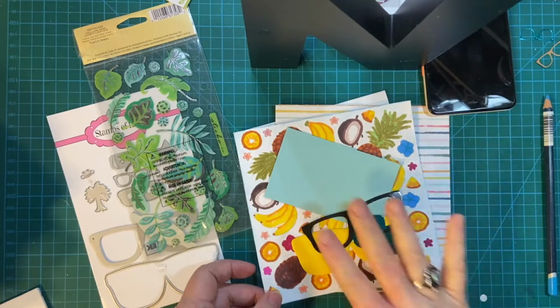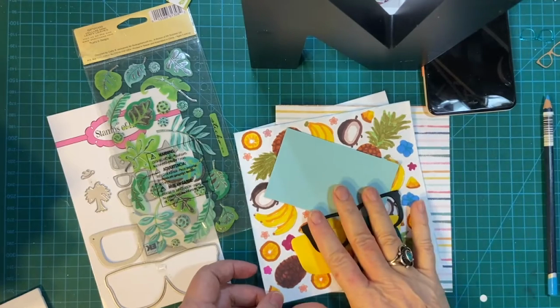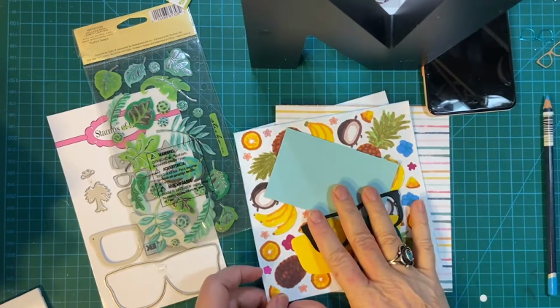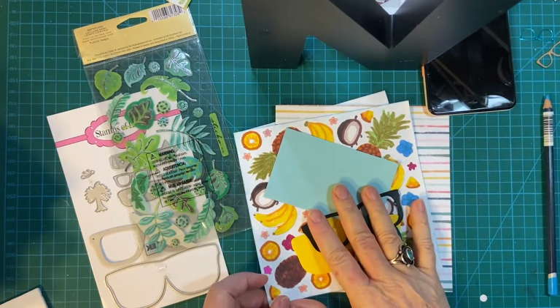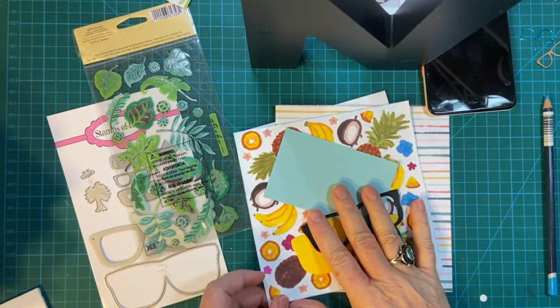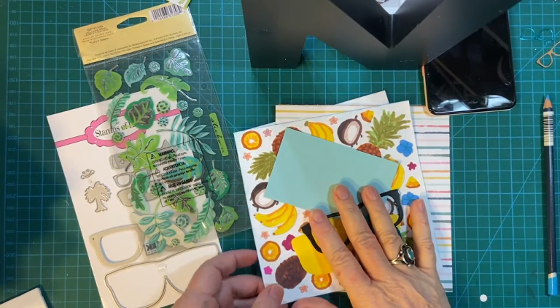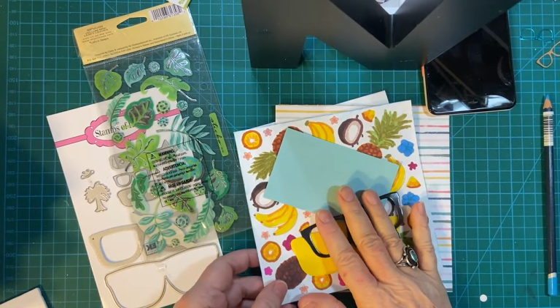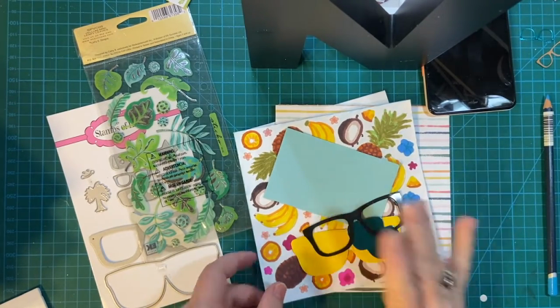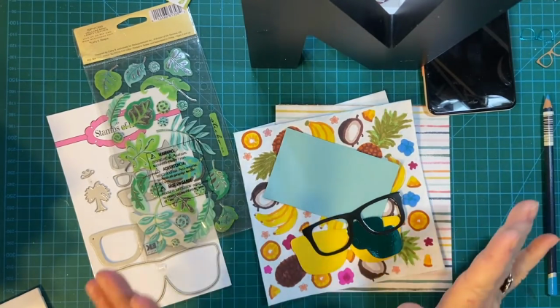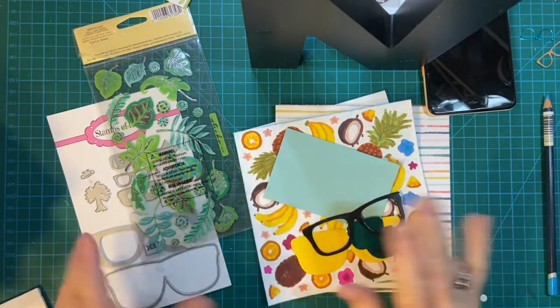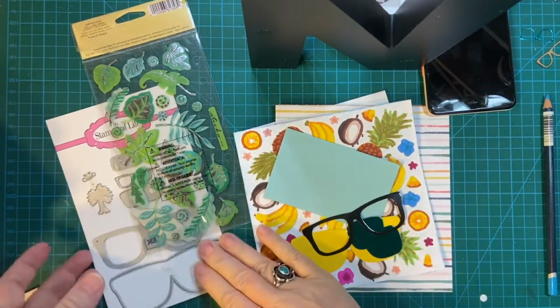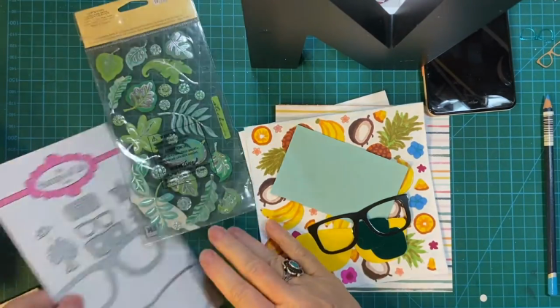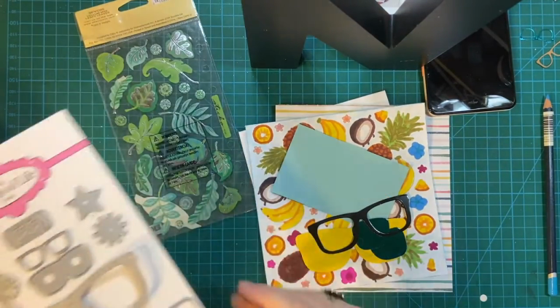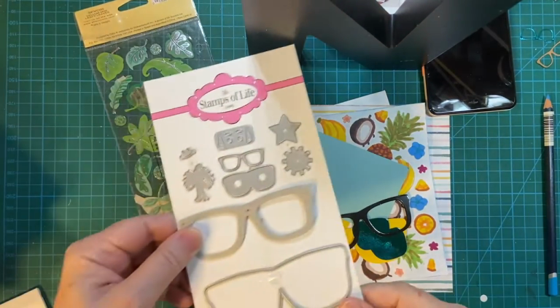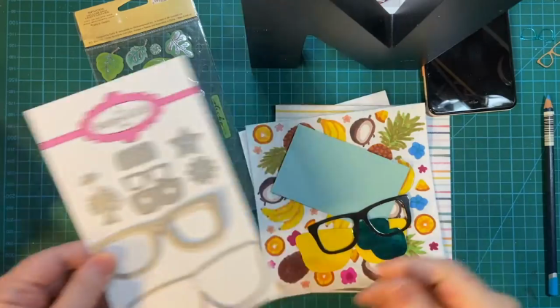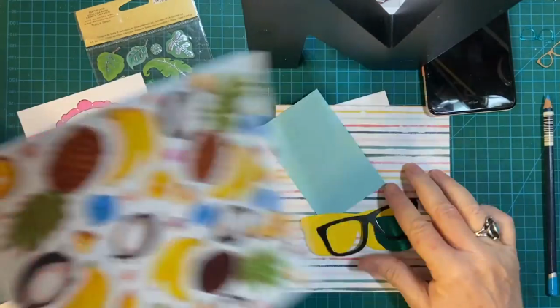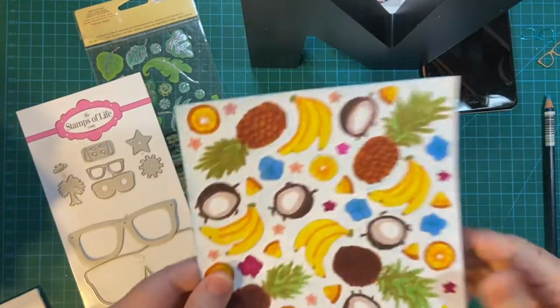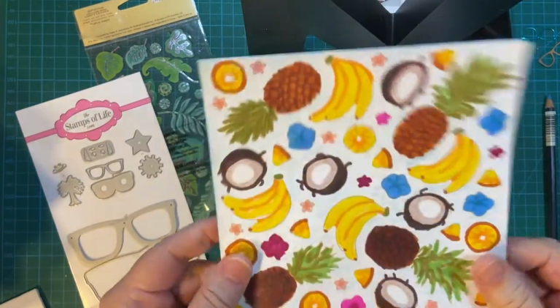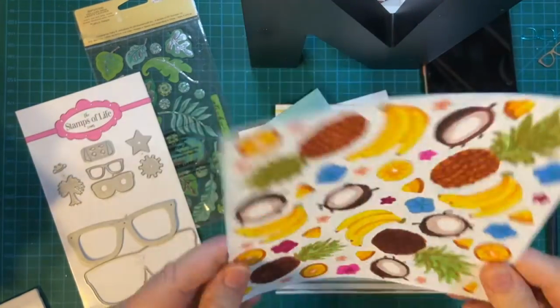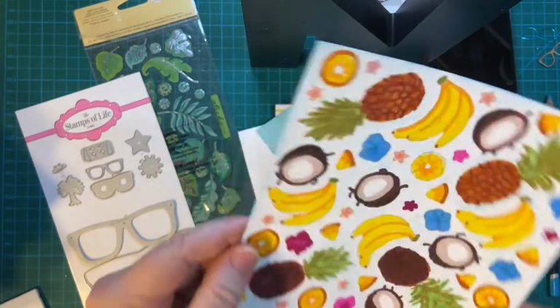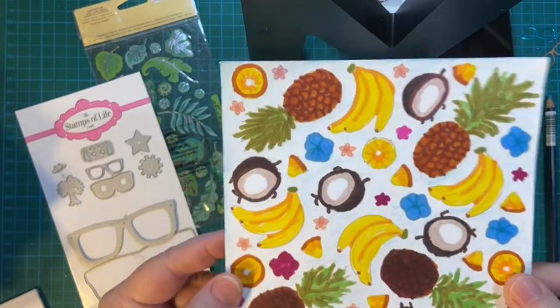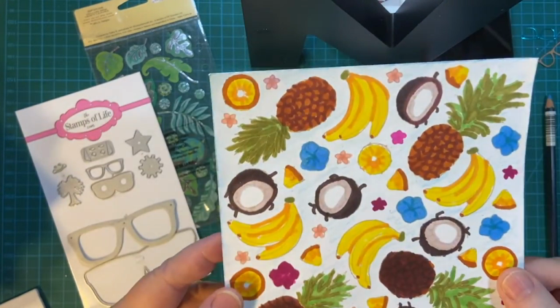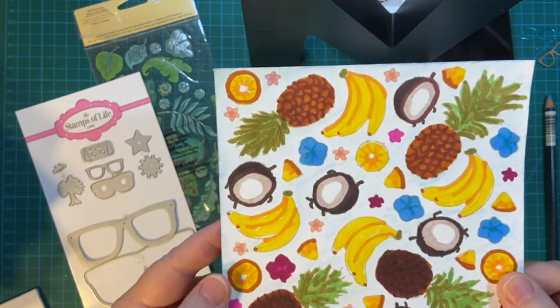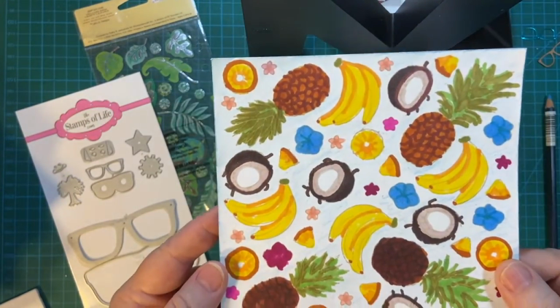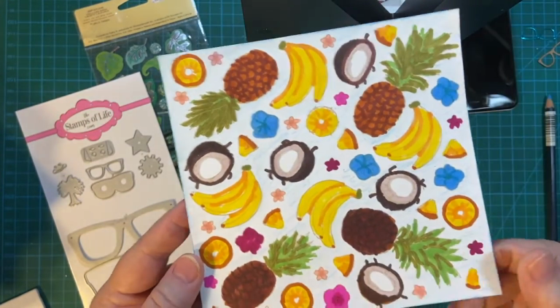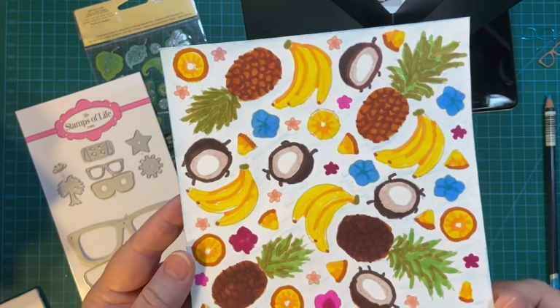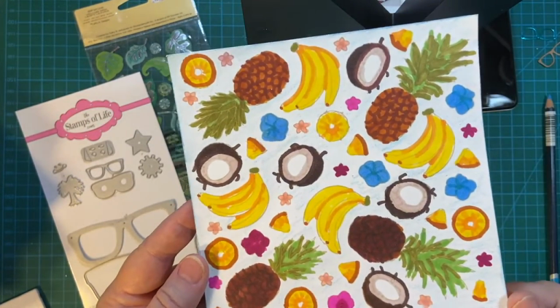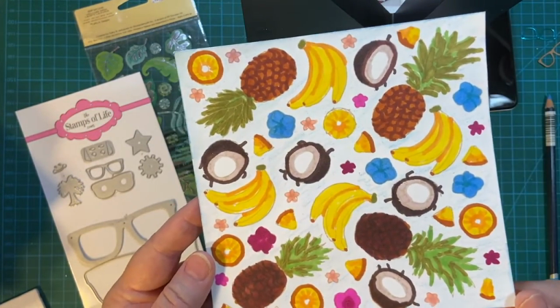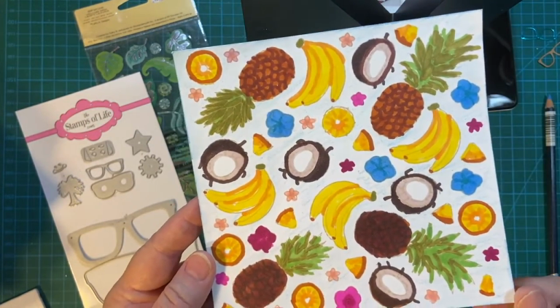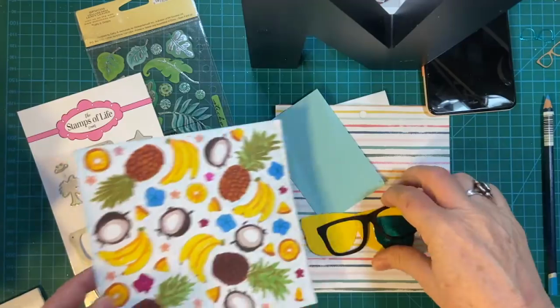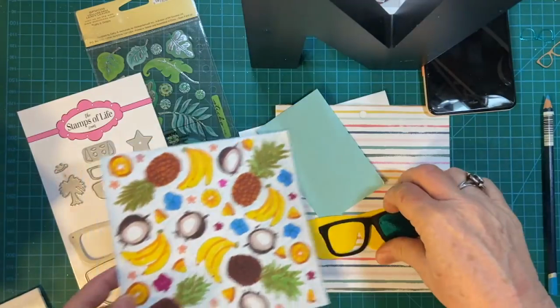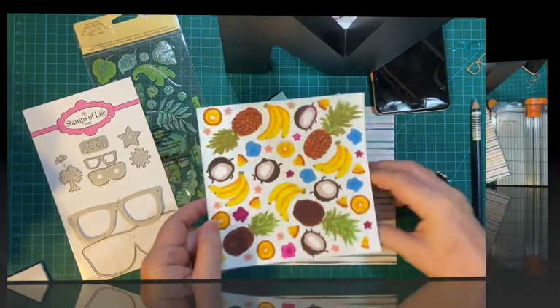In this video, I'm going to be making another summer card using my sunglasses and the beautiful tropical fruit print I made the other day. So stay tuned.